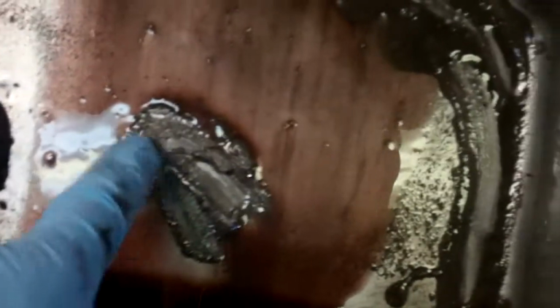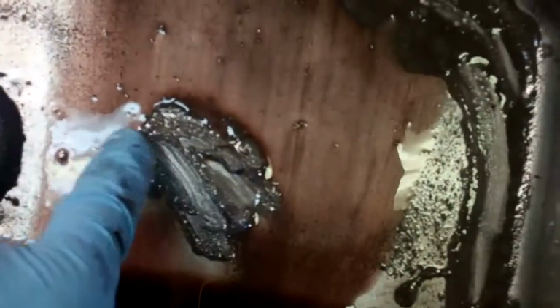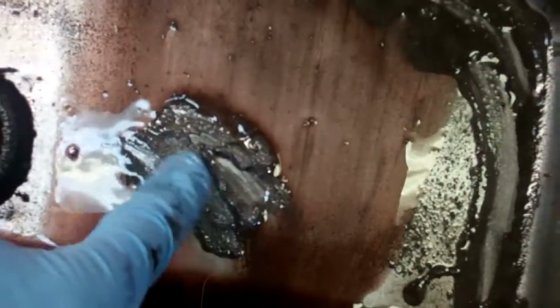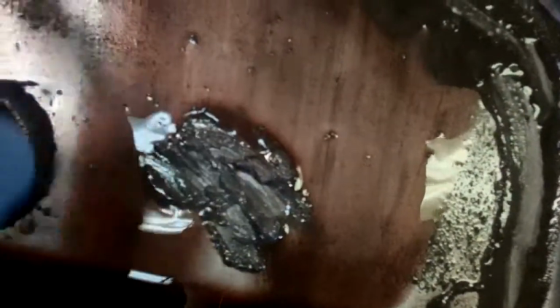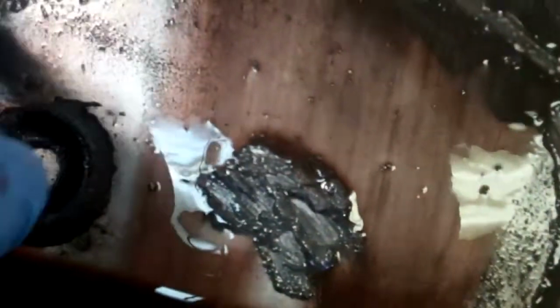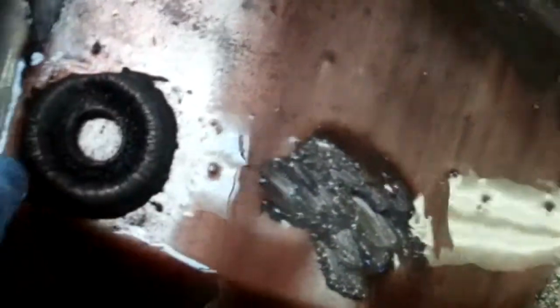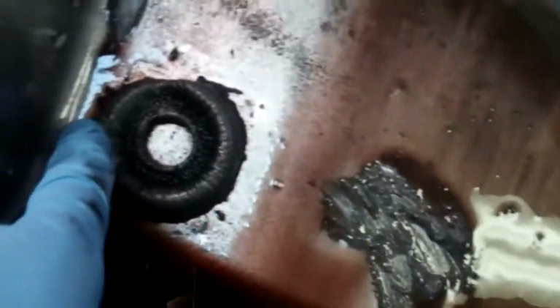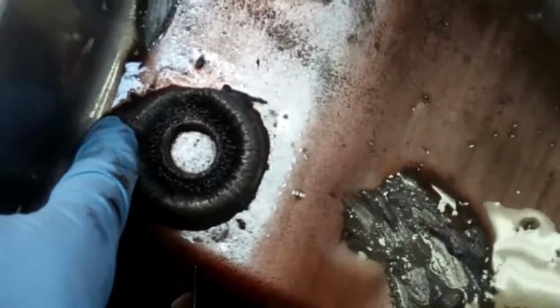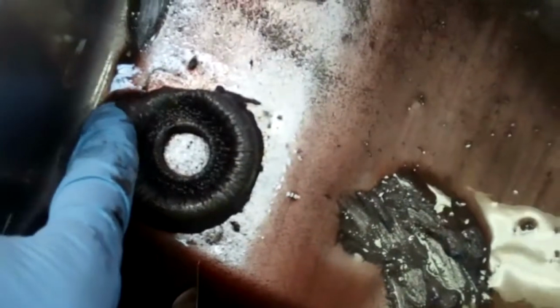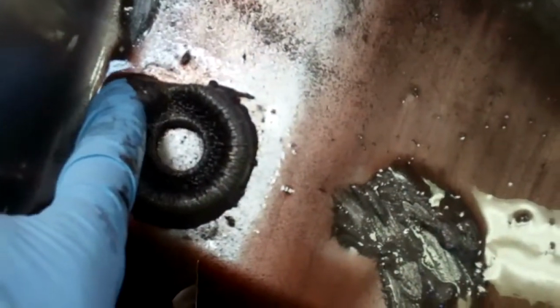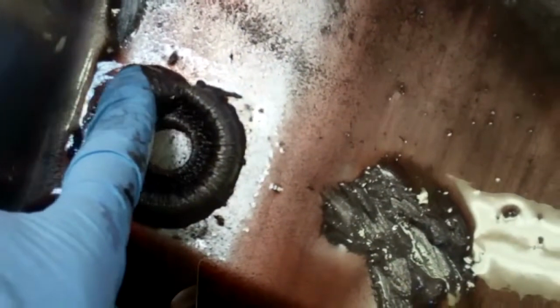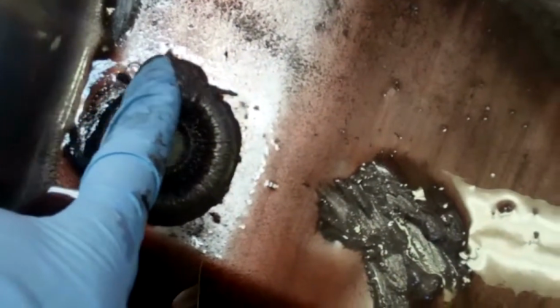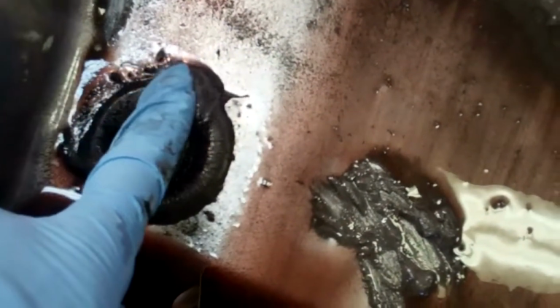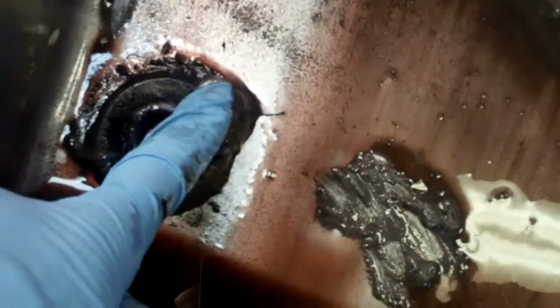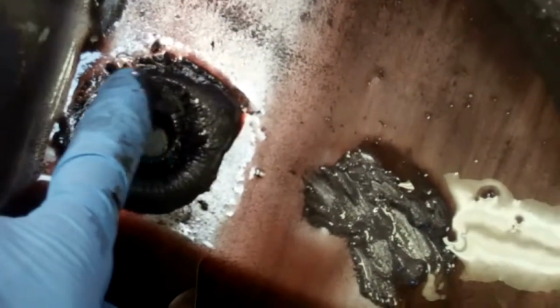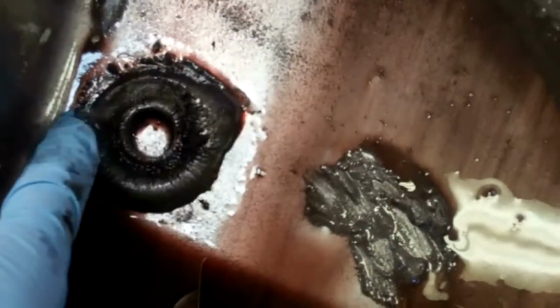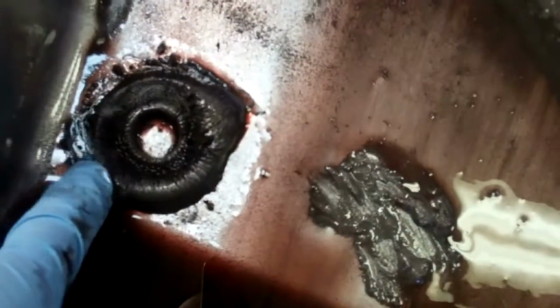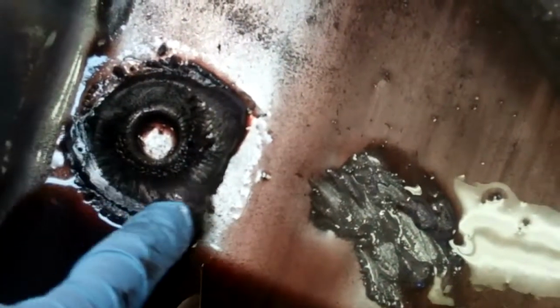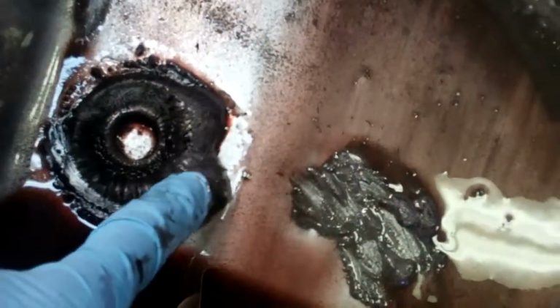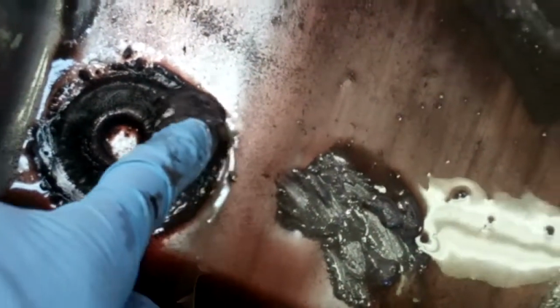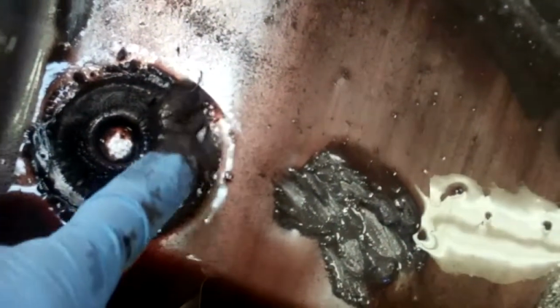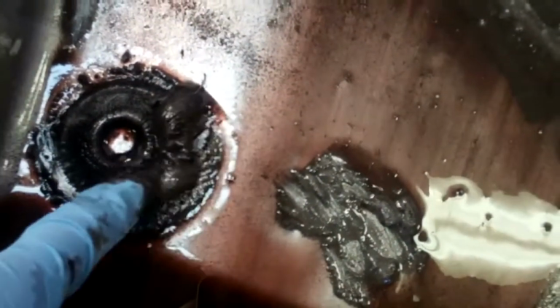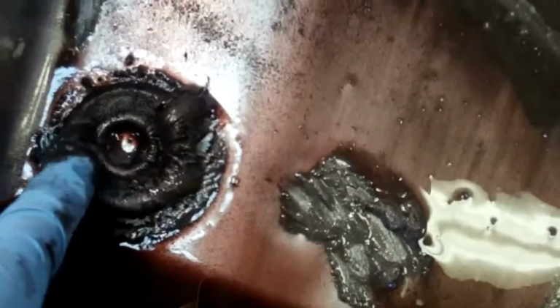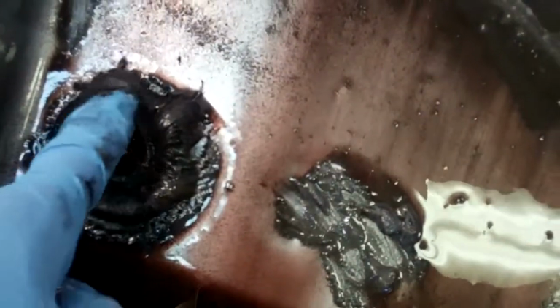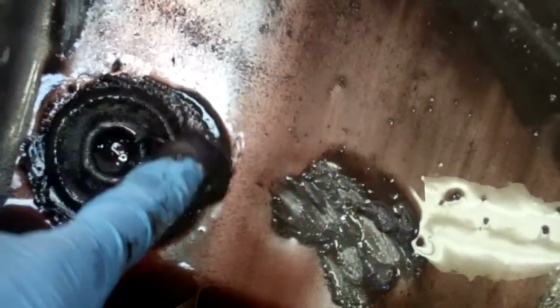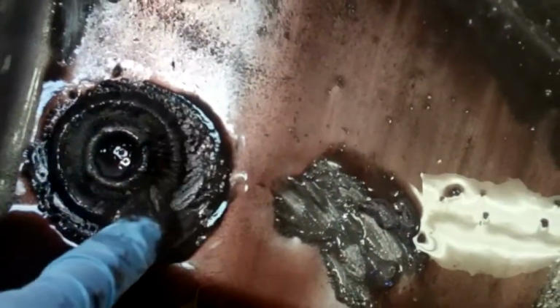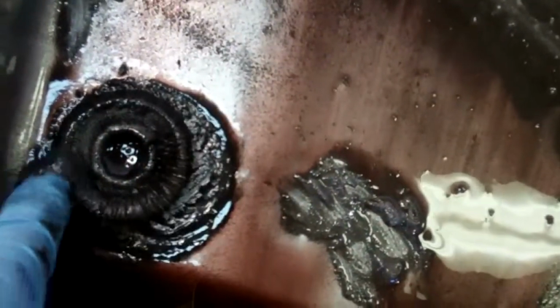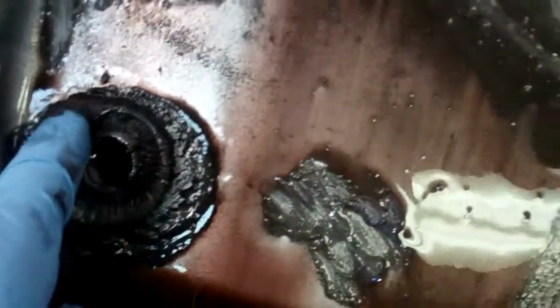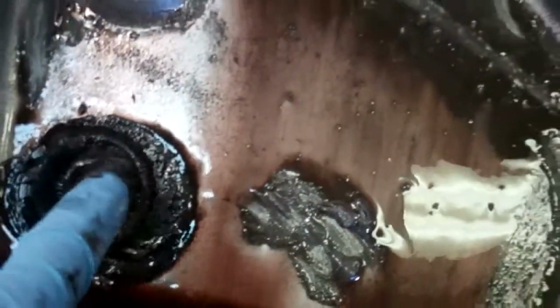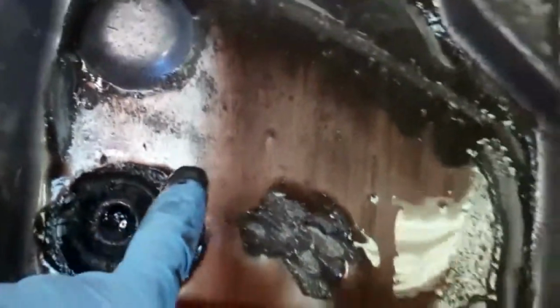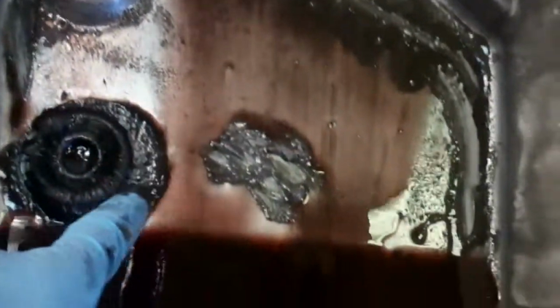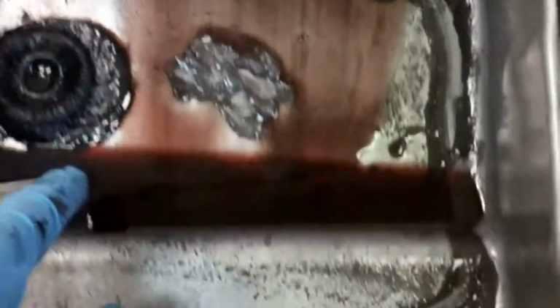So this is extreme. And here on your magnet, you can see the buildup, how much material there is. That just gives you an idea of how bad this is — the bottom of this pan should be clean and shiny.